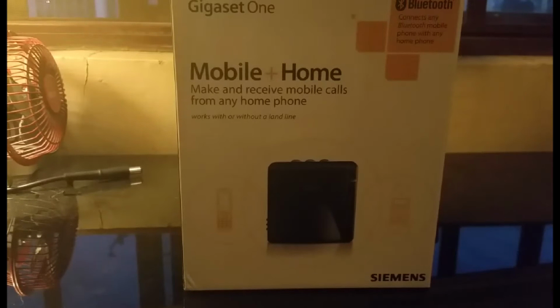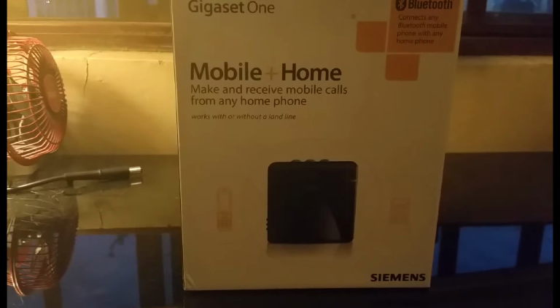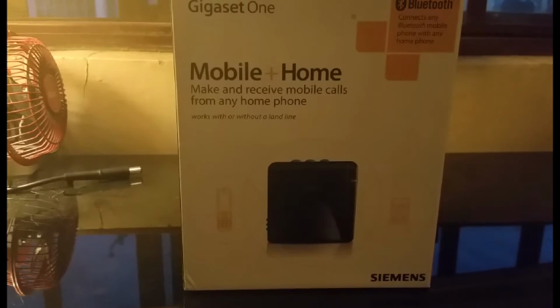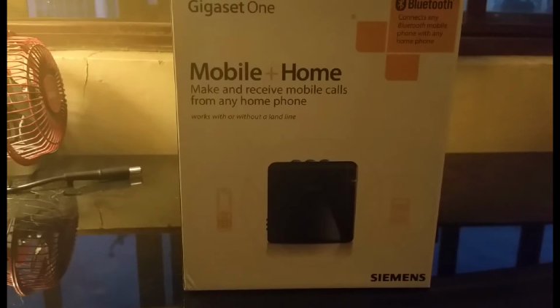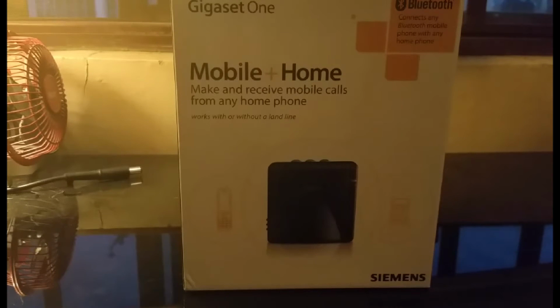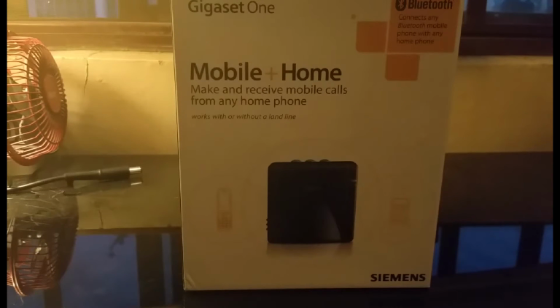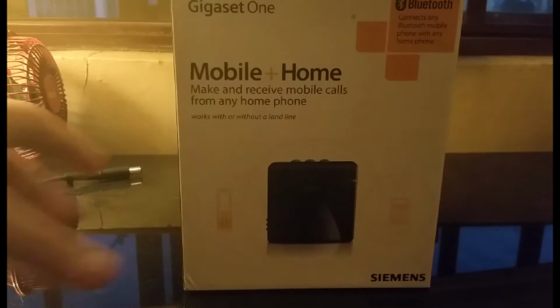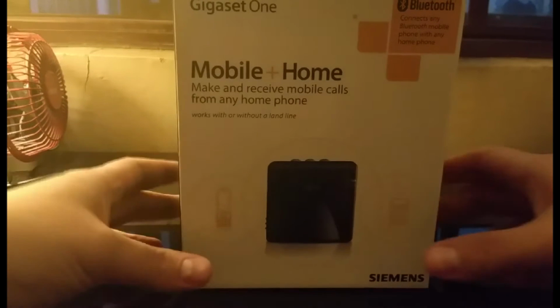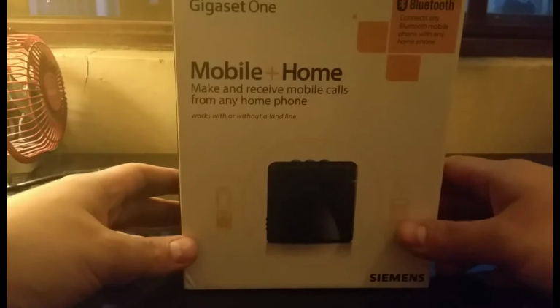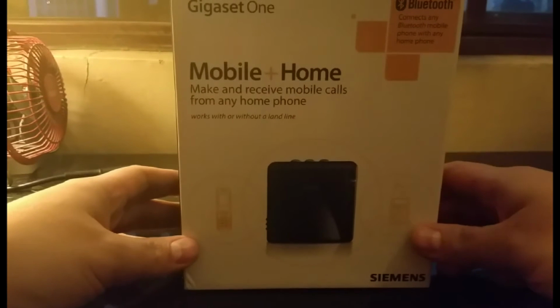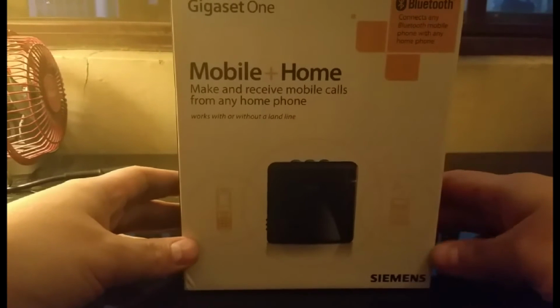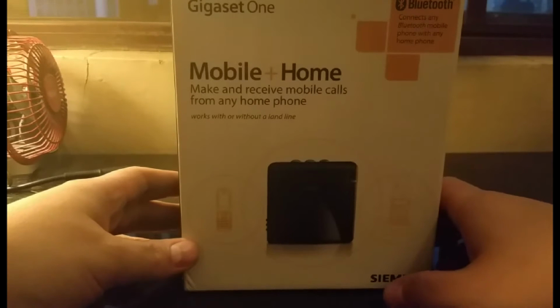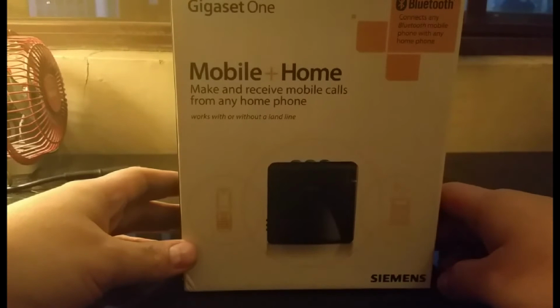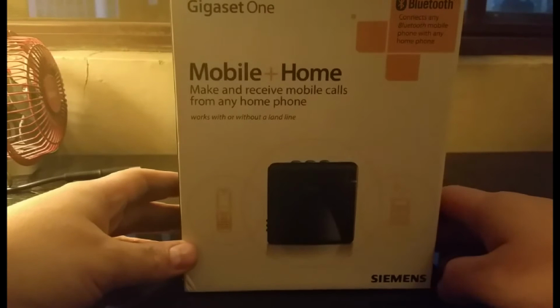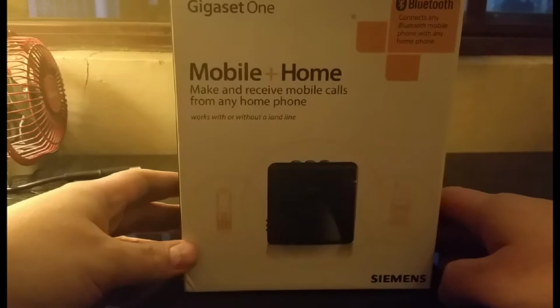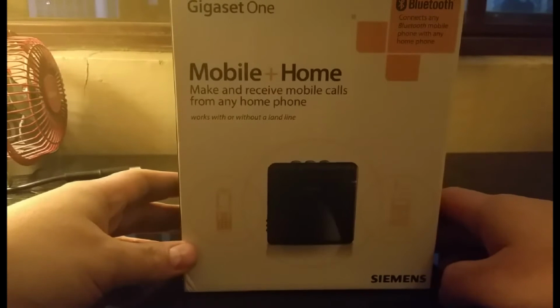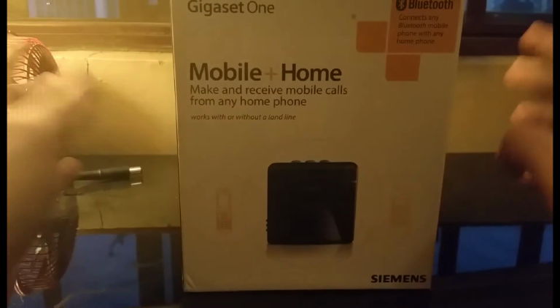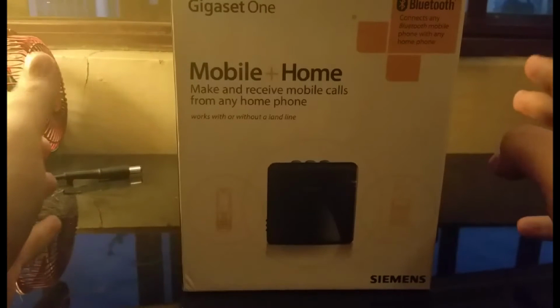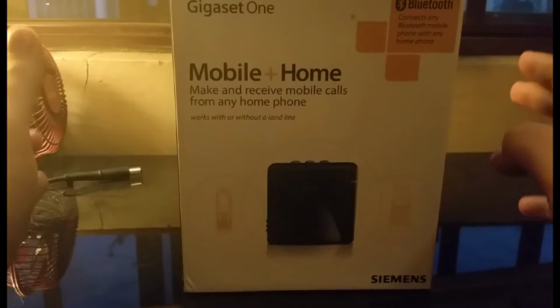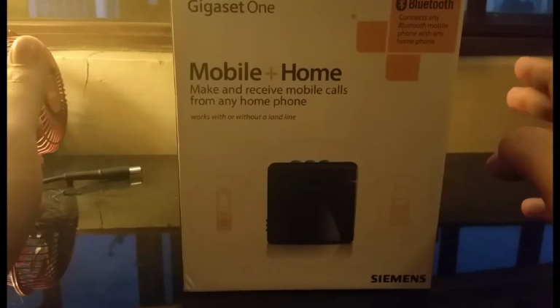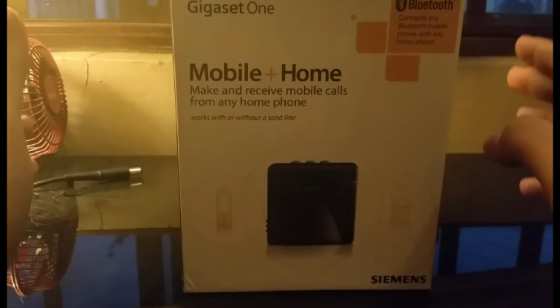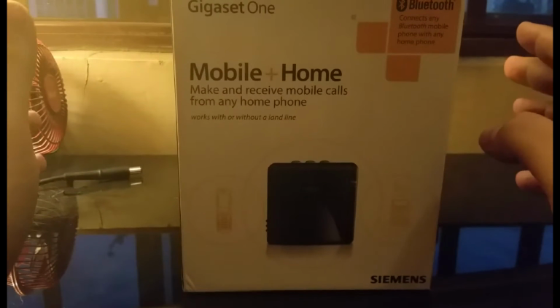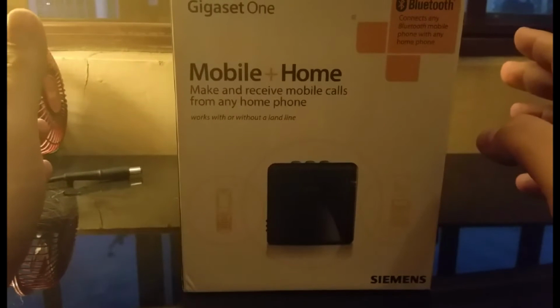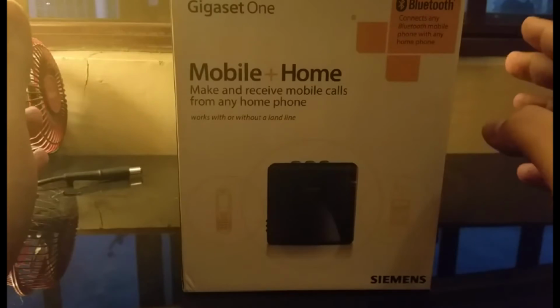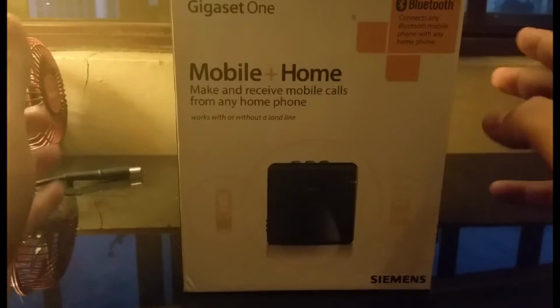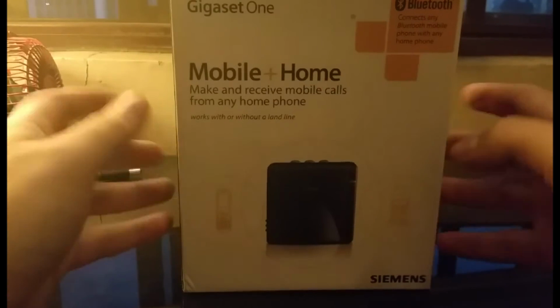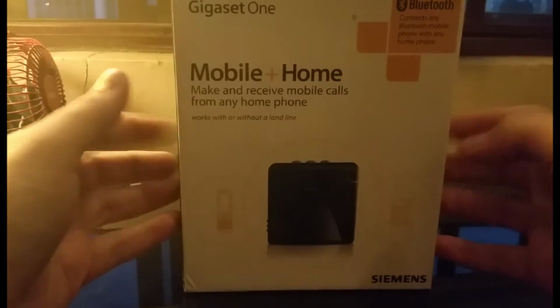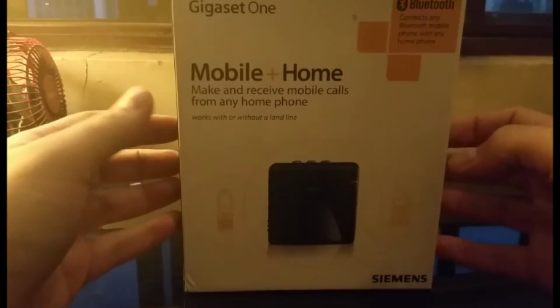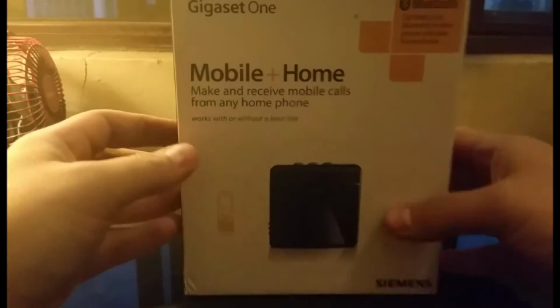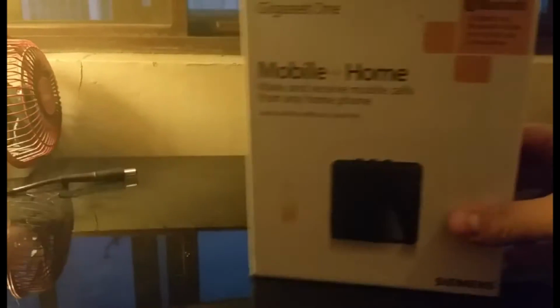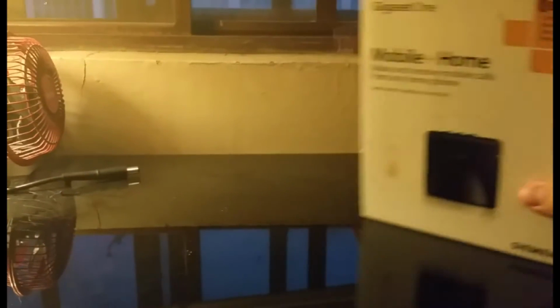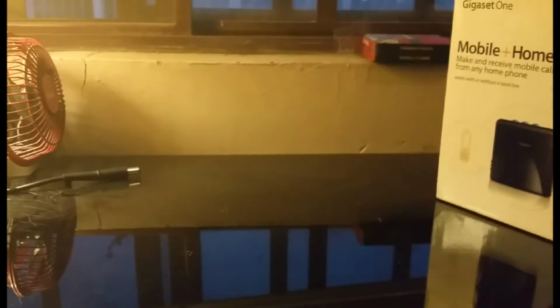Hello YouTube, today I'm going to be reviewing this little device right here called the GigaZ1 from Siemens. Let me tell you a bit of a story about why I decided to purchase this equipment for my birthday.